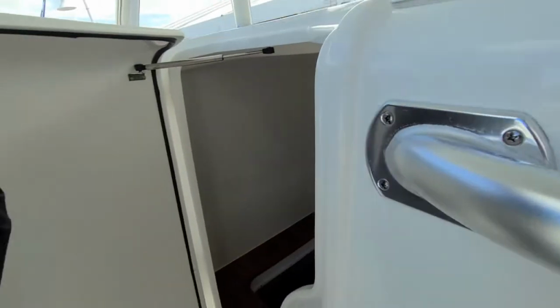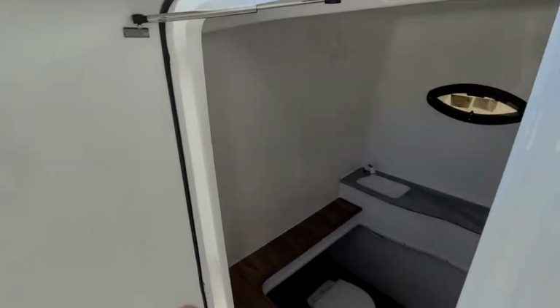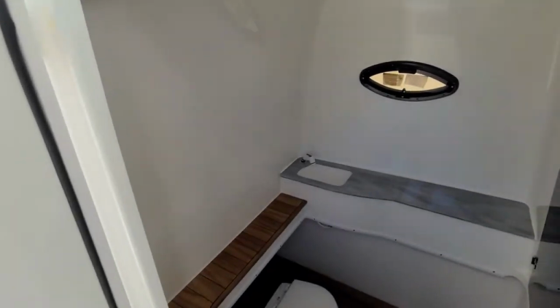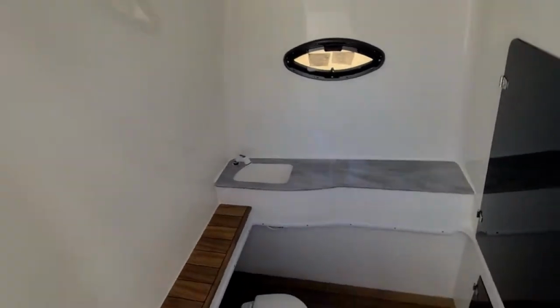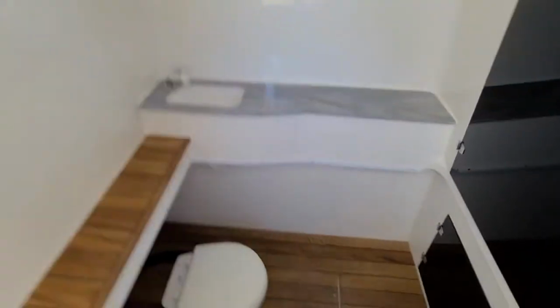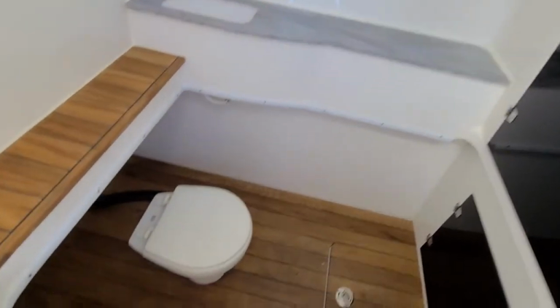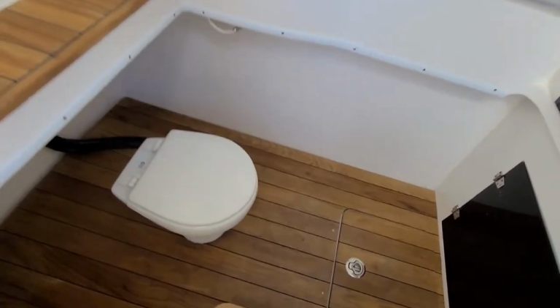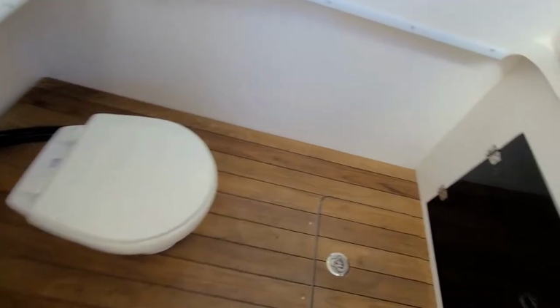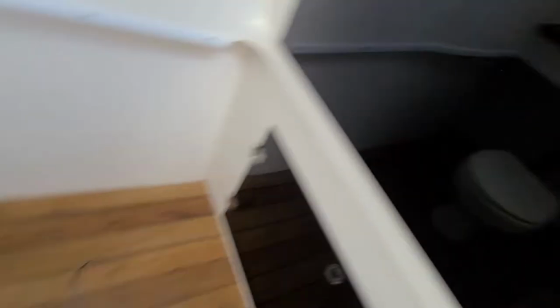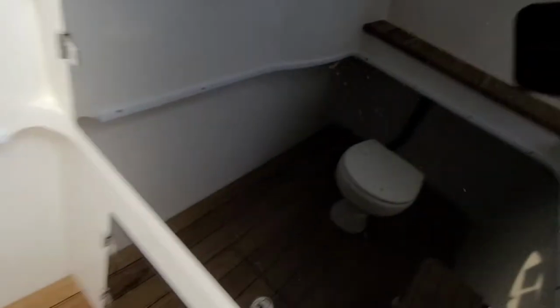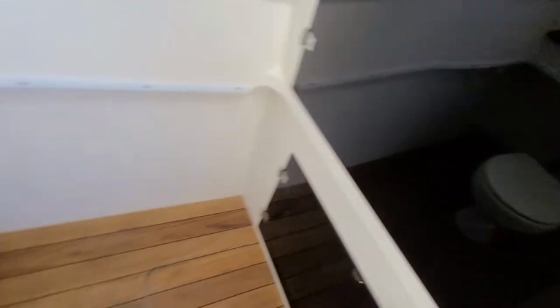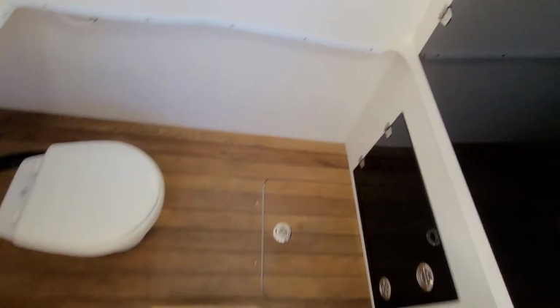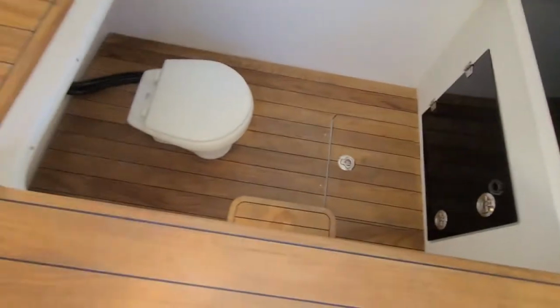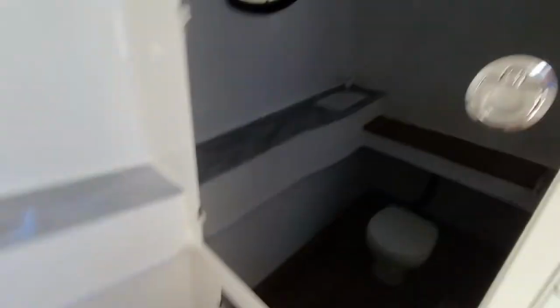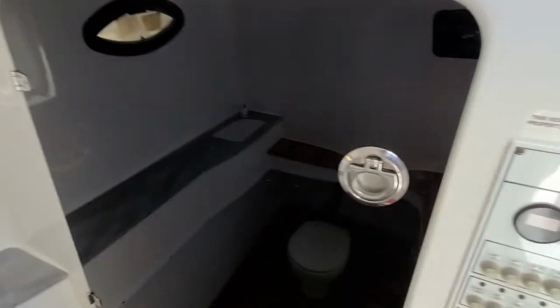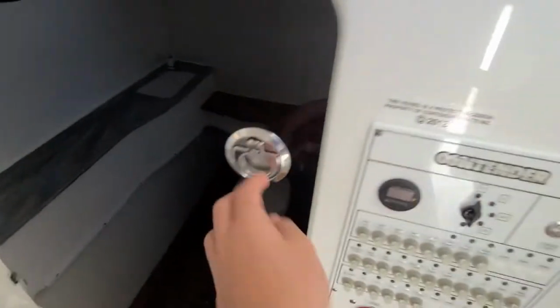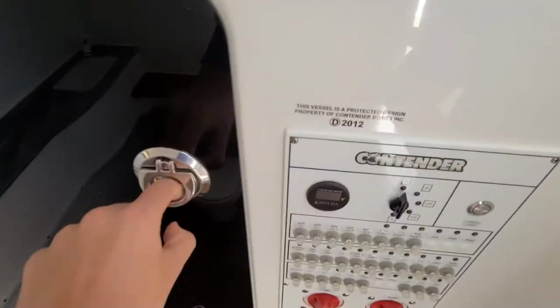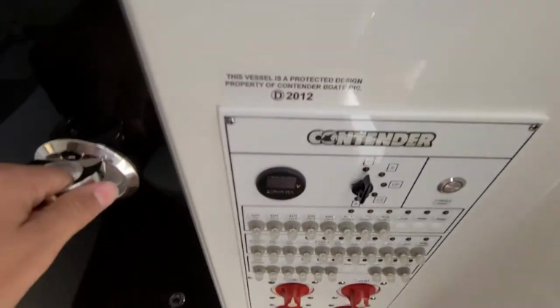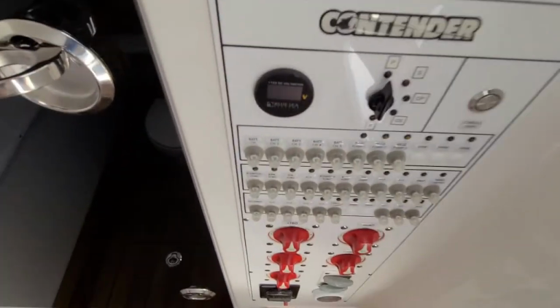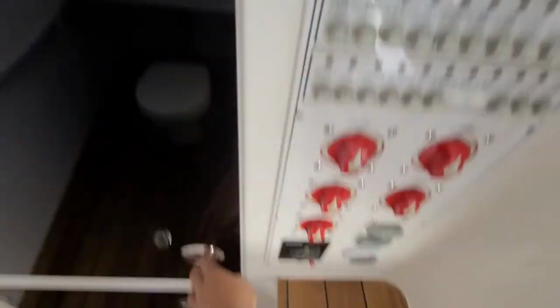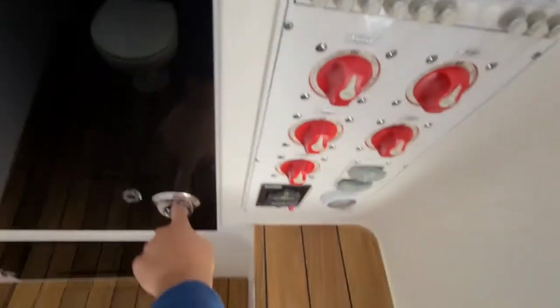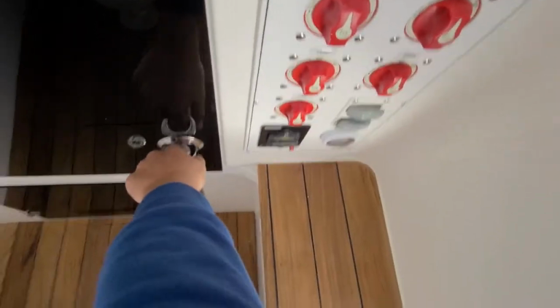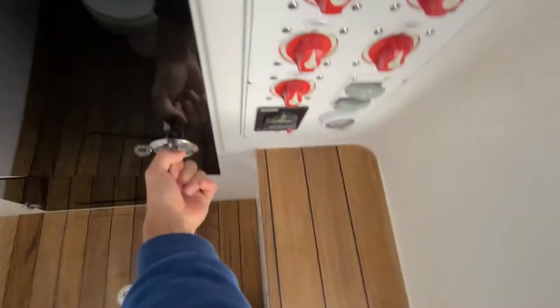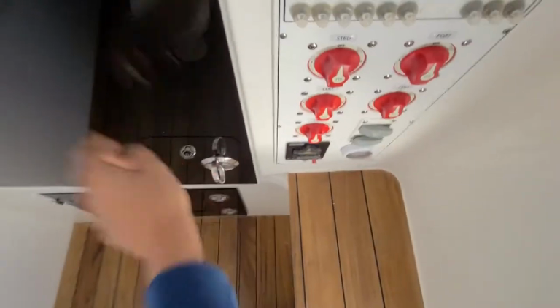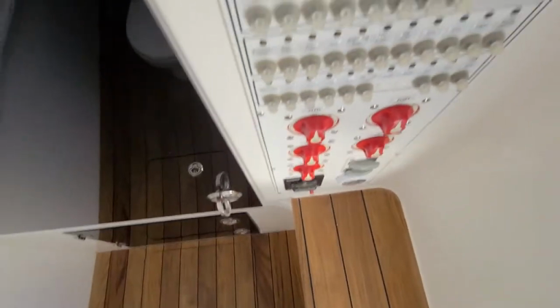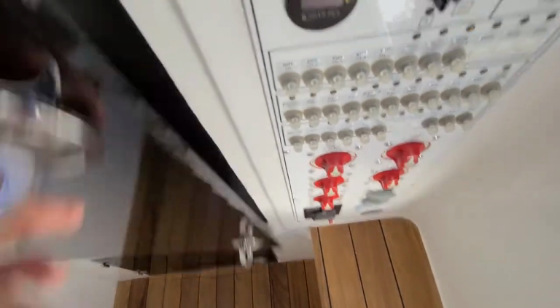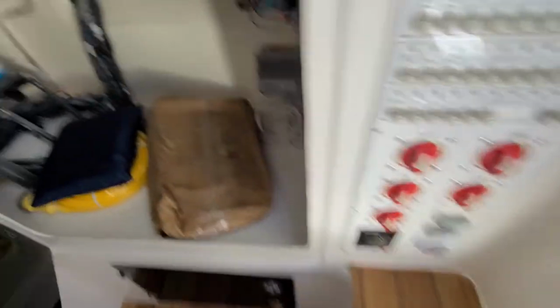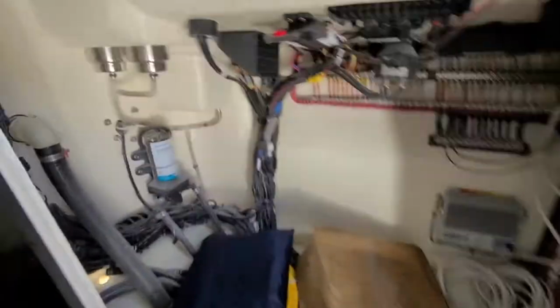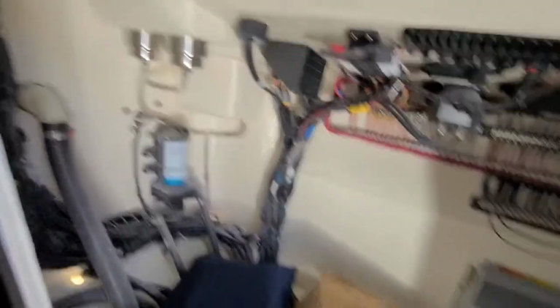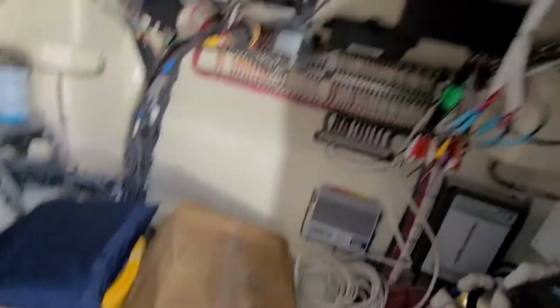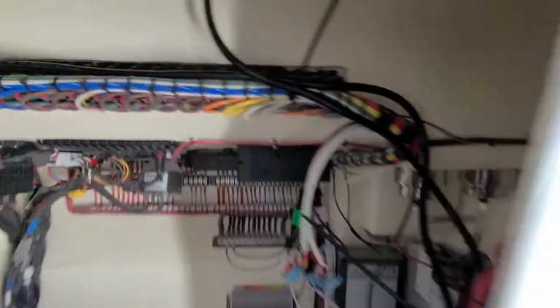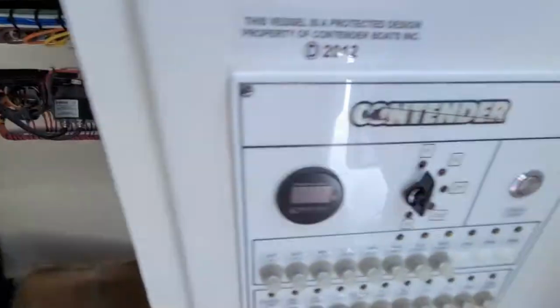The console right here — got a little toilet, little sink. This is all the wiring for your electronics. I believe there's more down there too, and you can also store some stuff there.